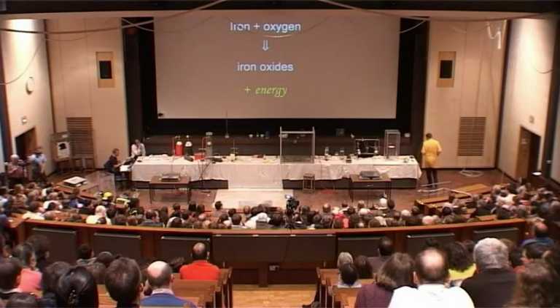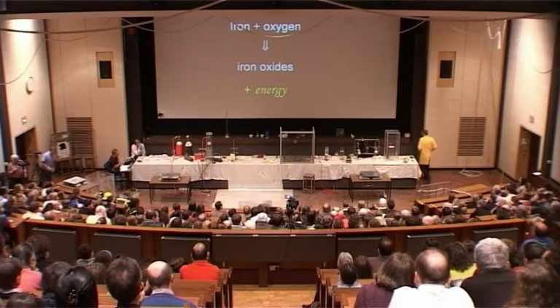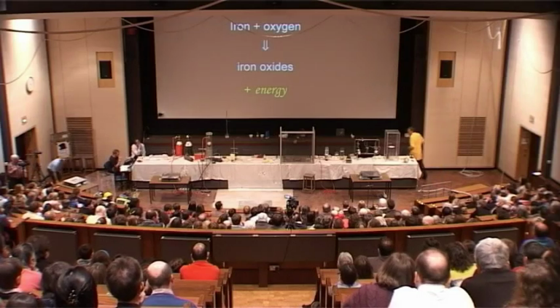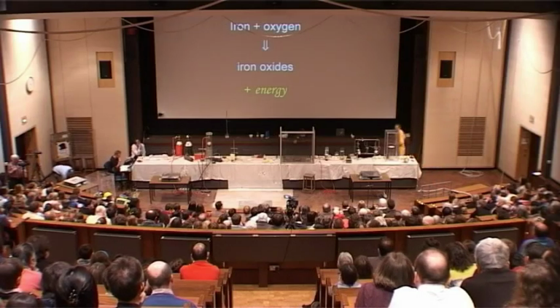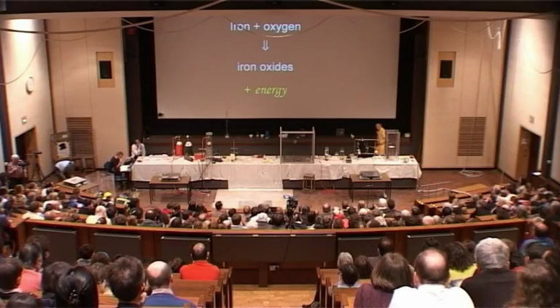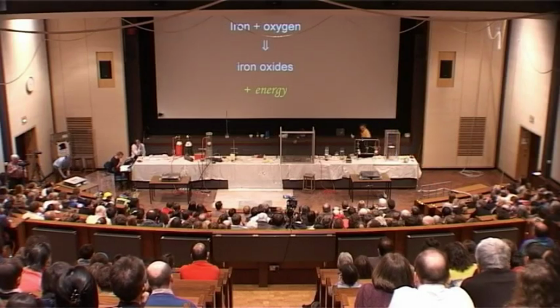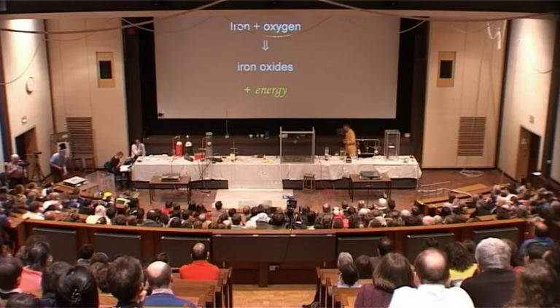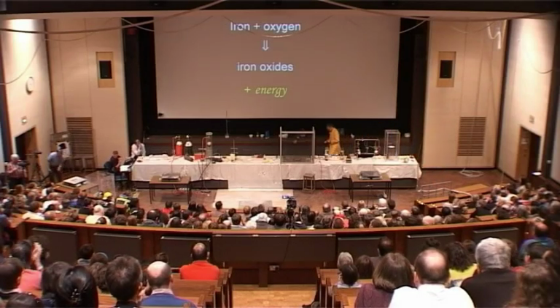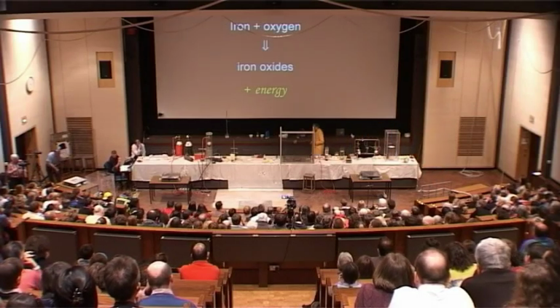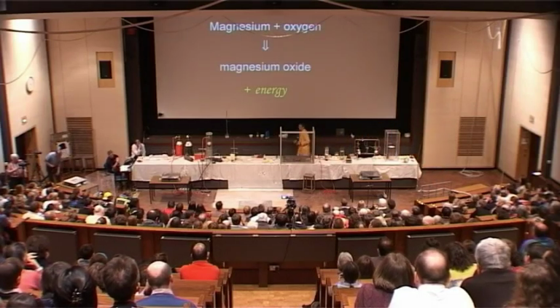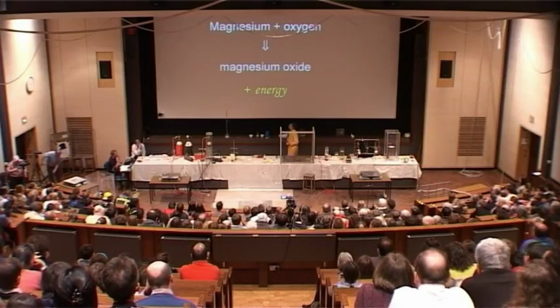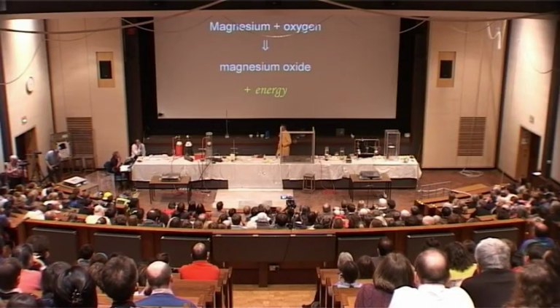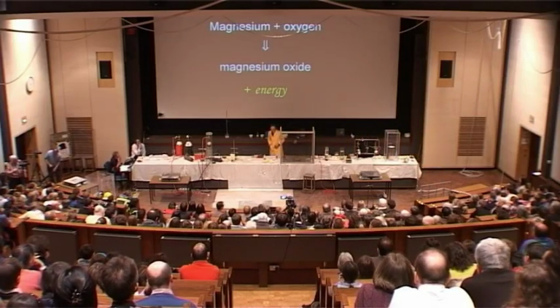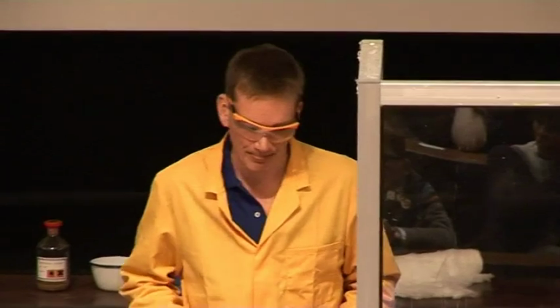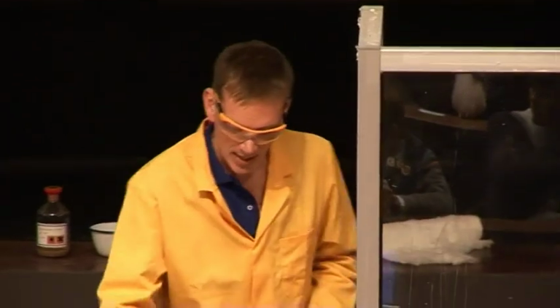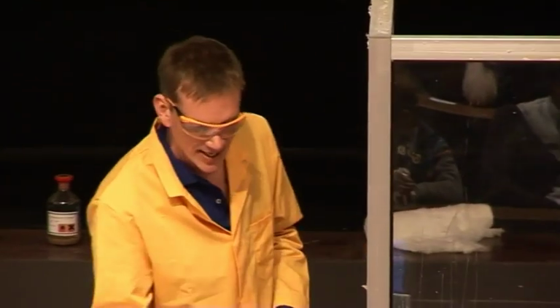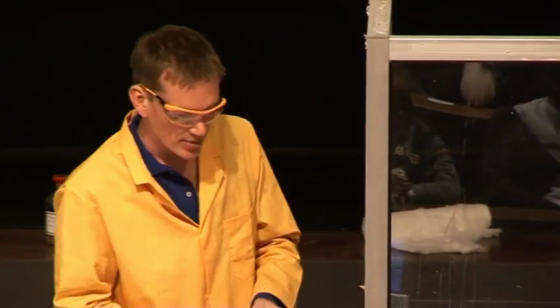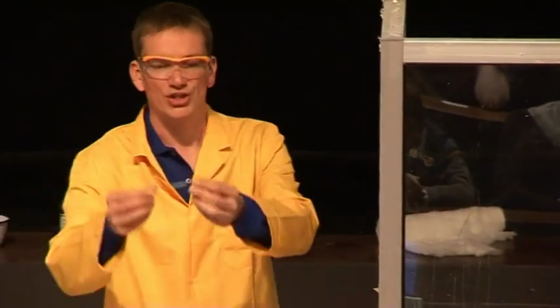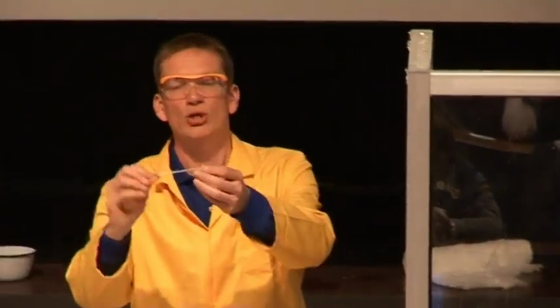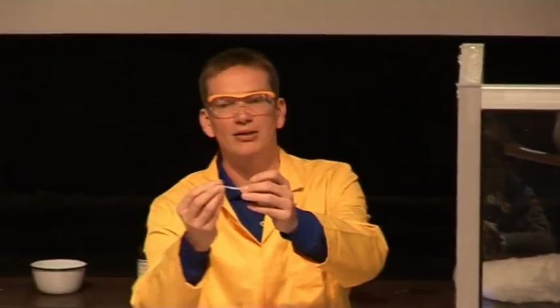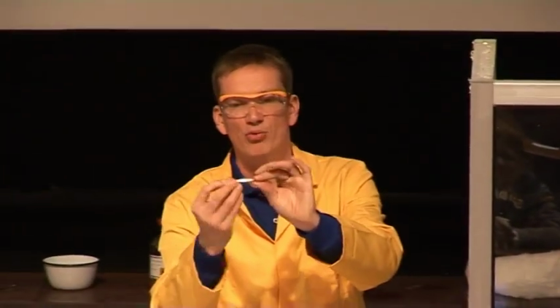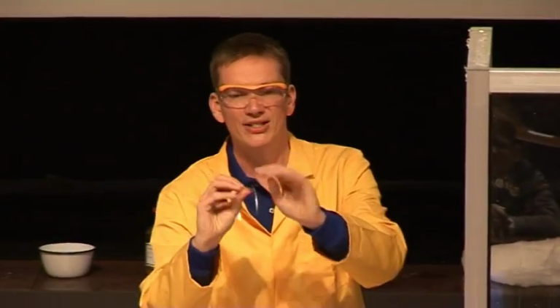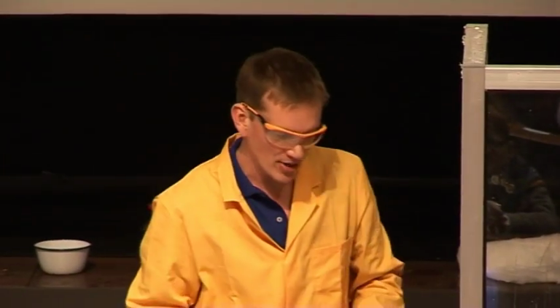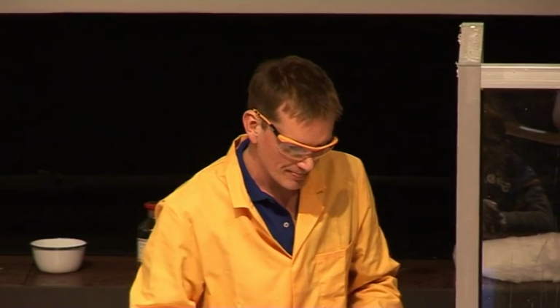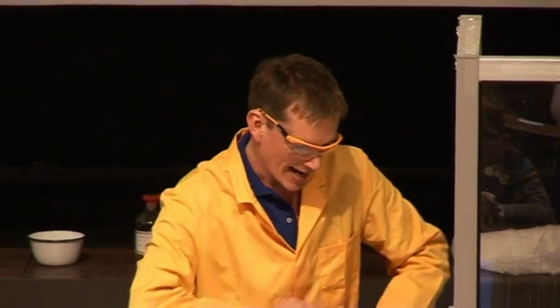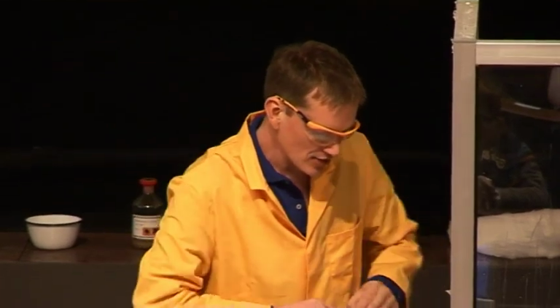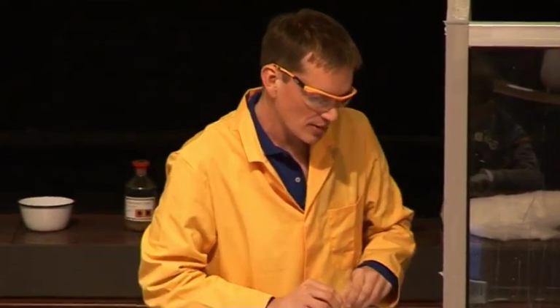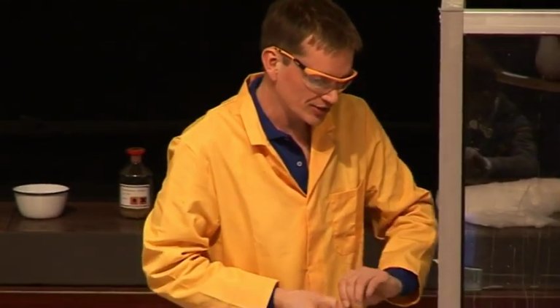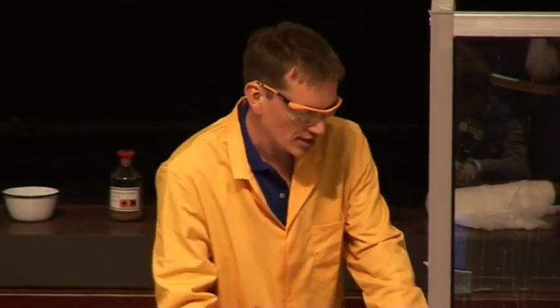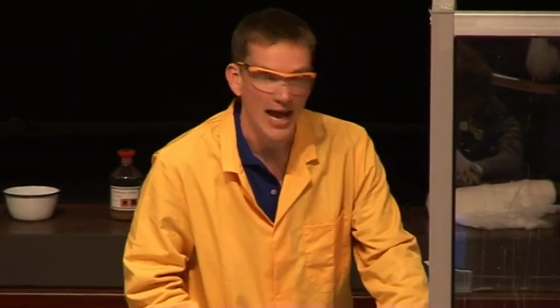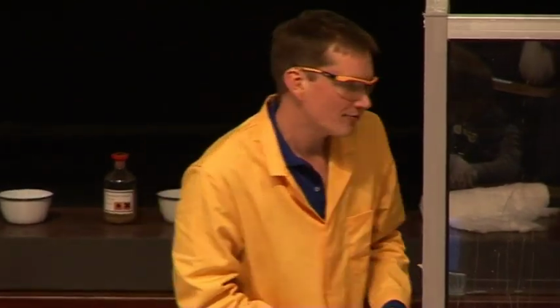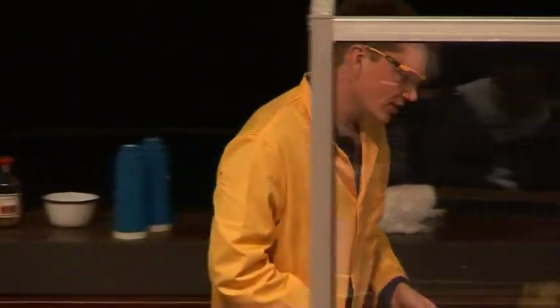Some other metals are even more reactive than the iron that we saw, and one of these is magnesium. Magnesium is just a silvery metal — this is in the form of magnesium ribbon here — and this burns in air very easily.